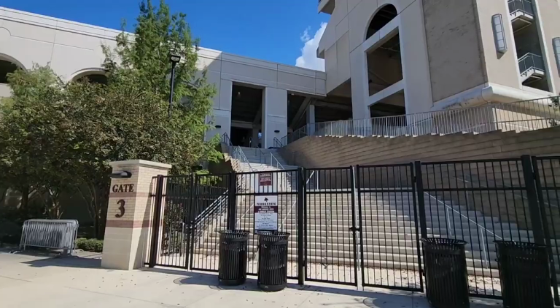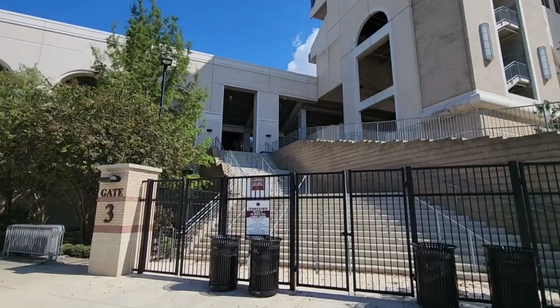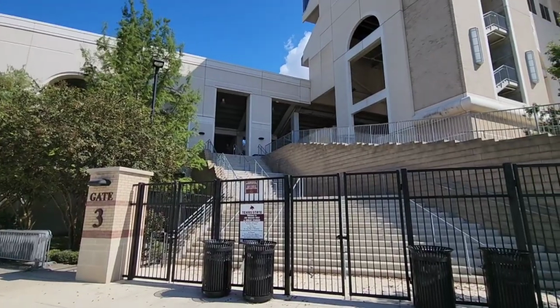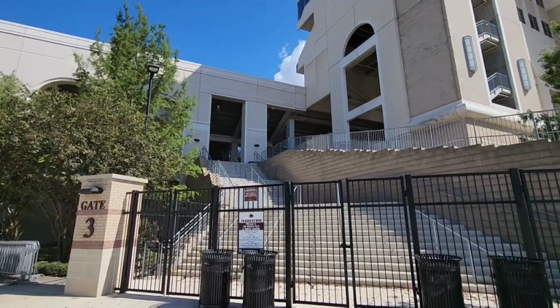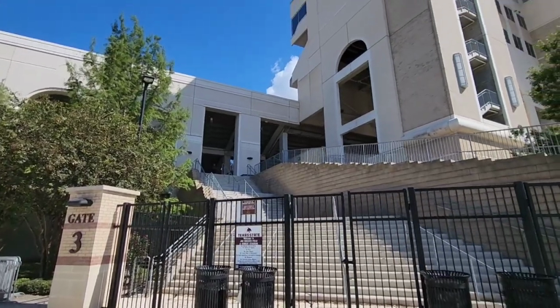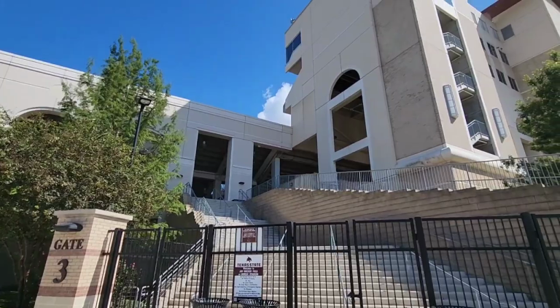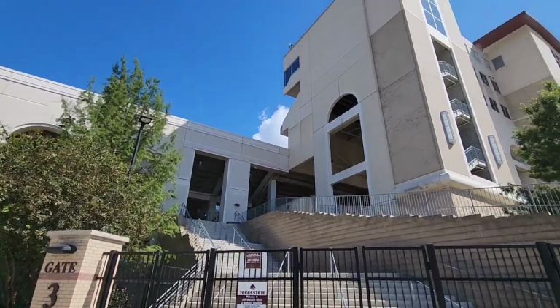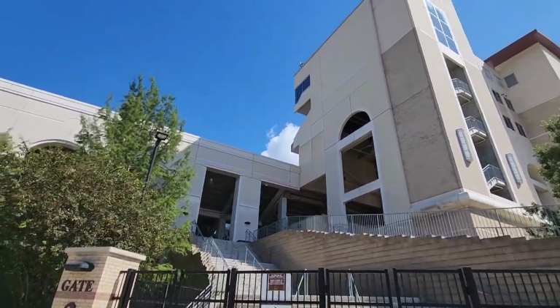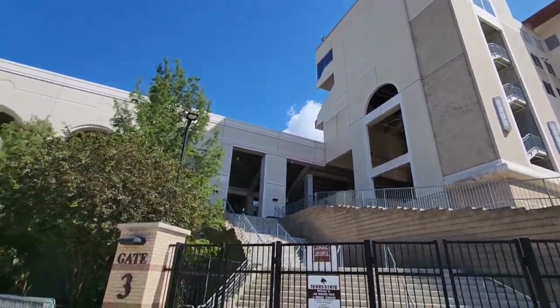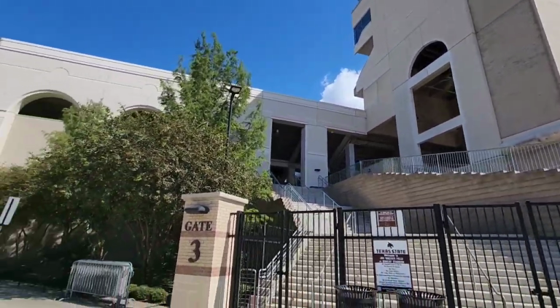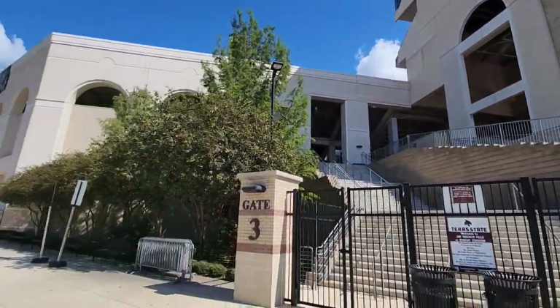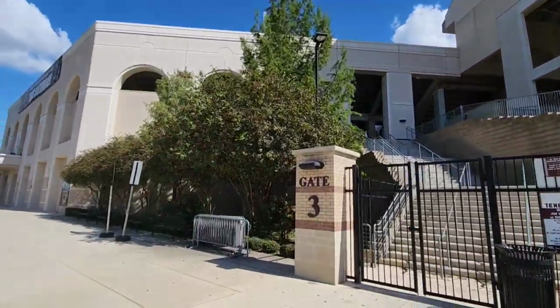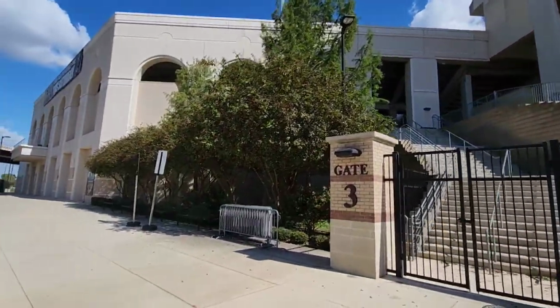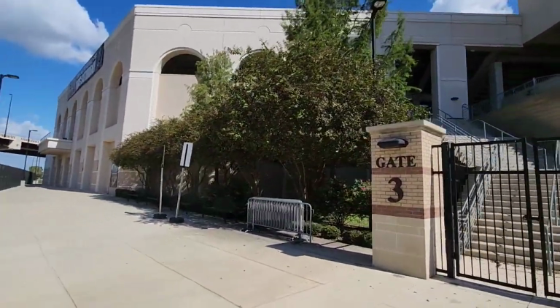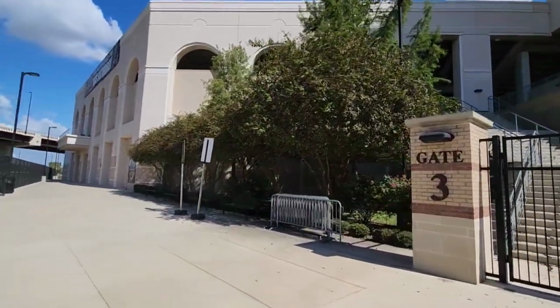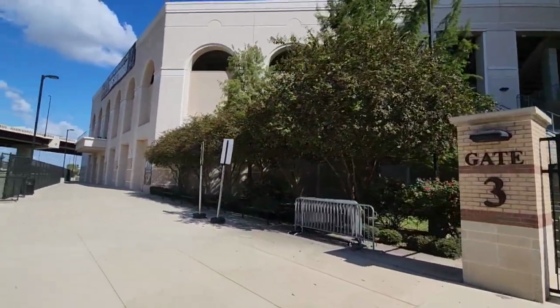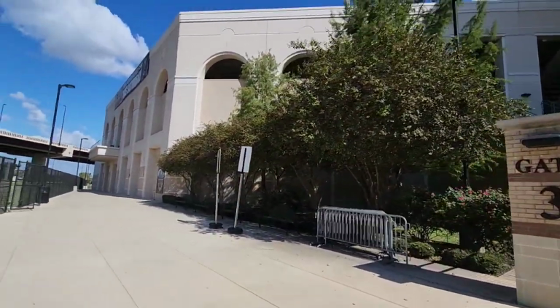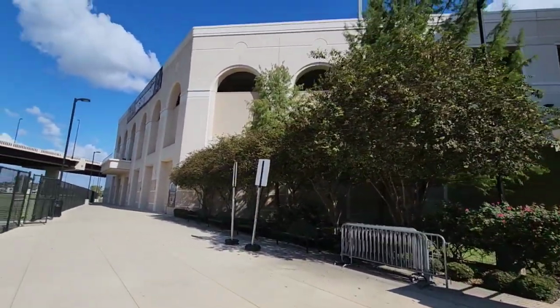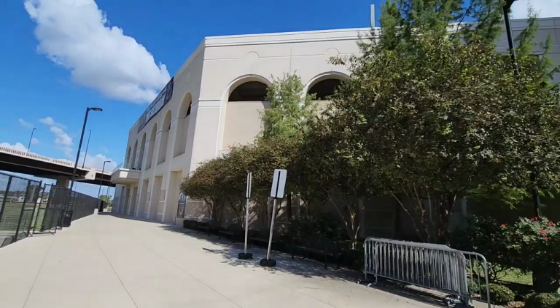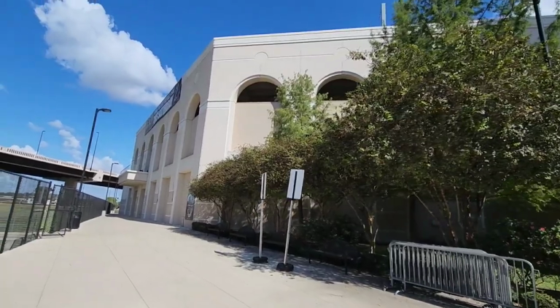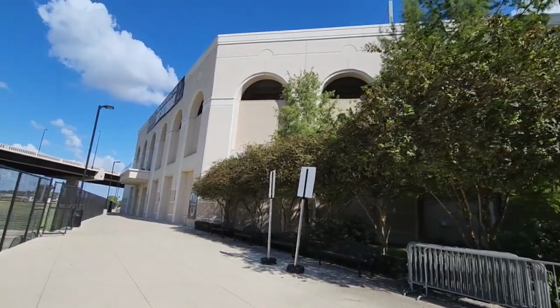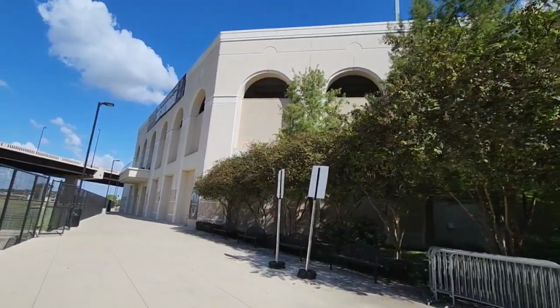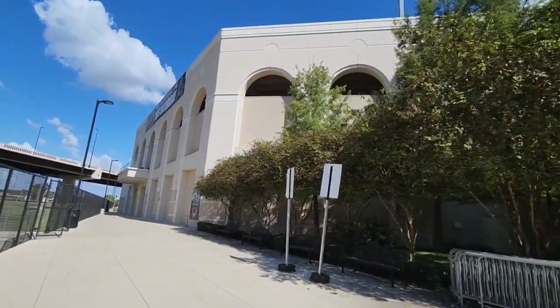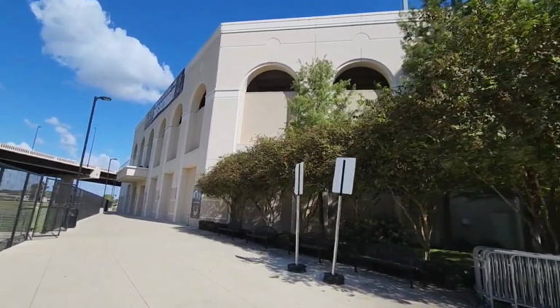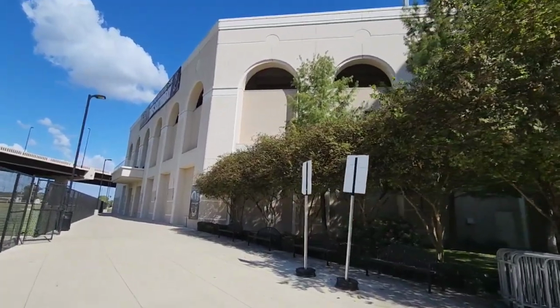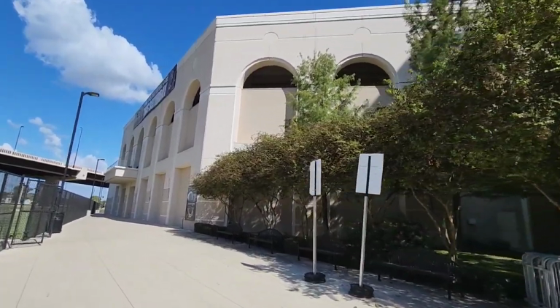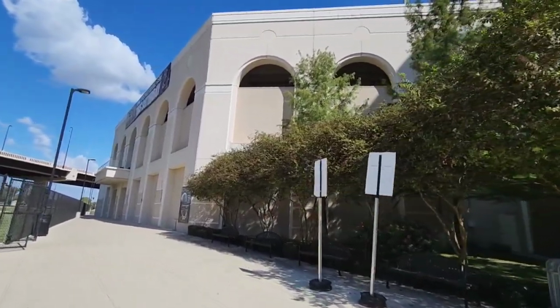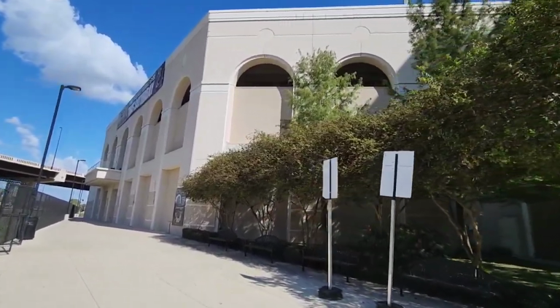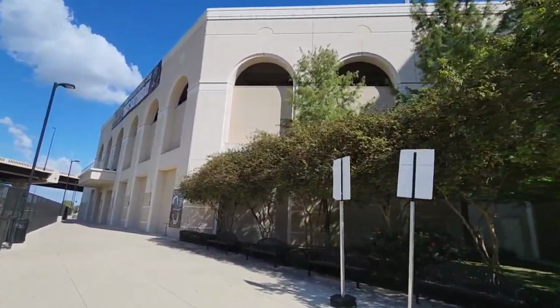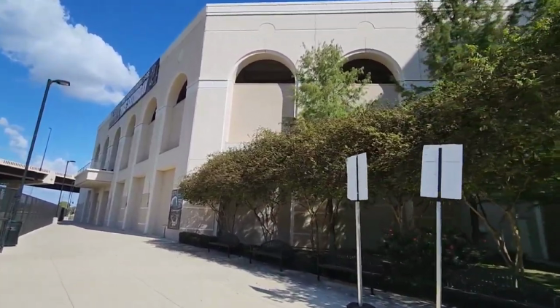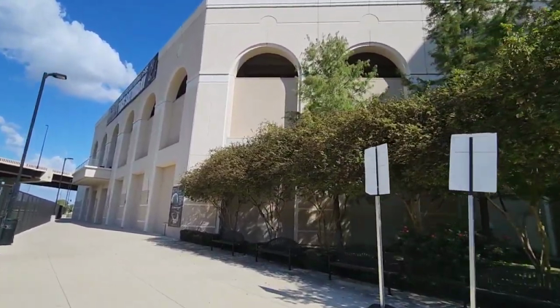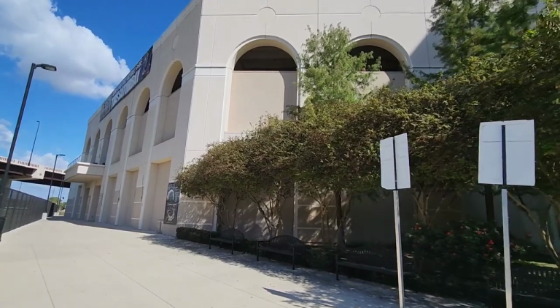I will tell you this, the architecture looks really, really cool. Got kind of like a Spanish vibe here going on.